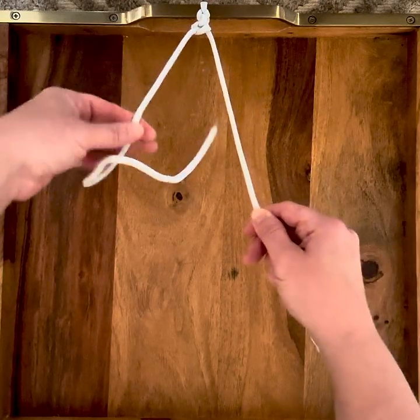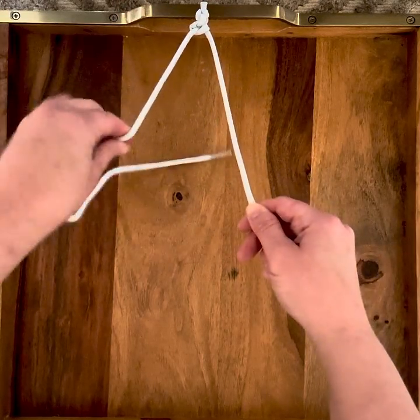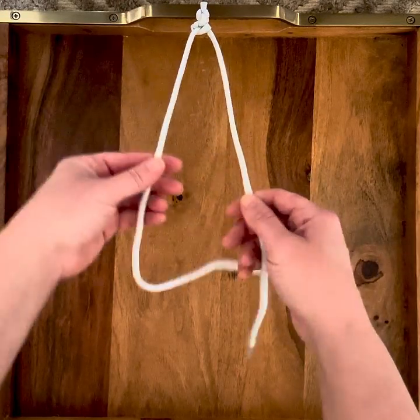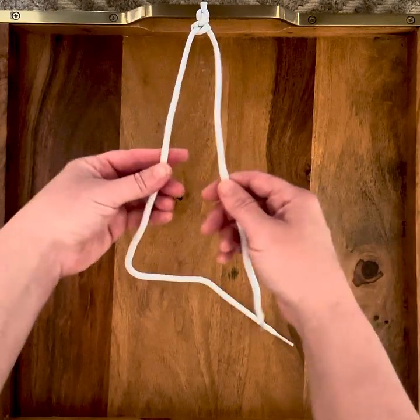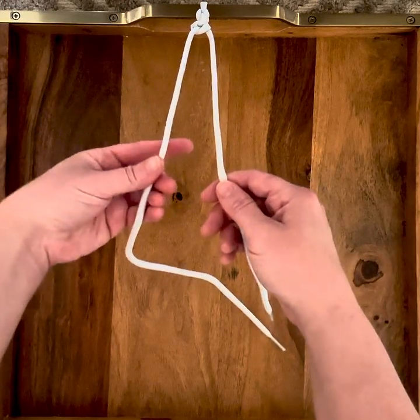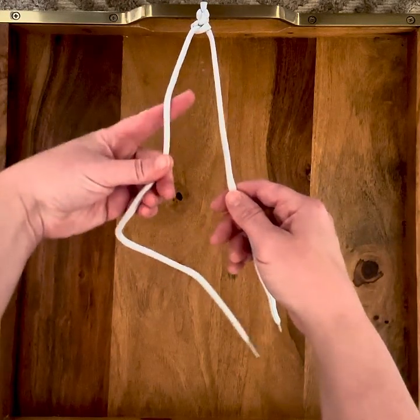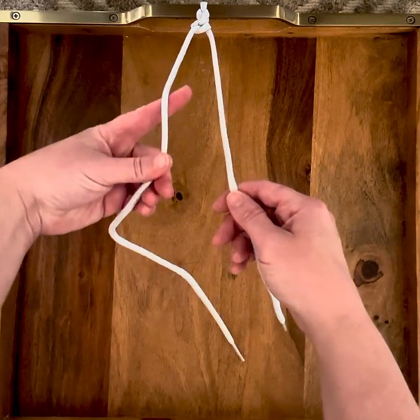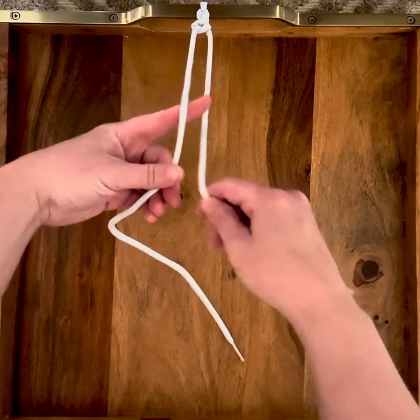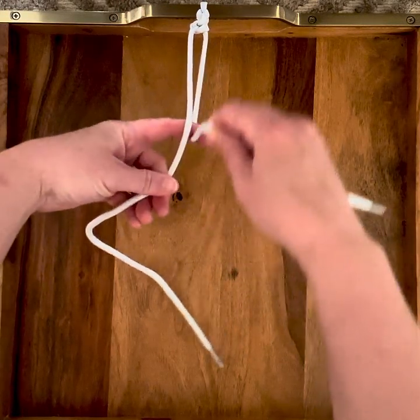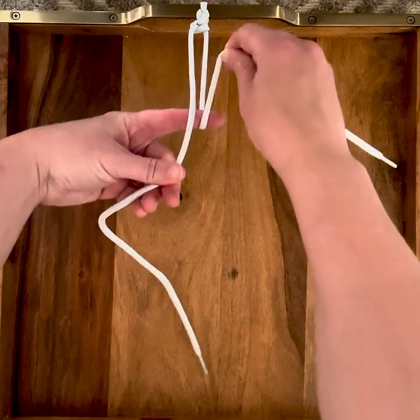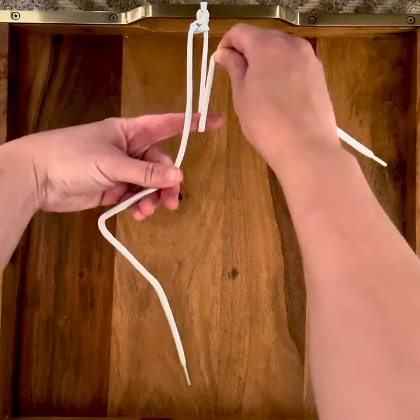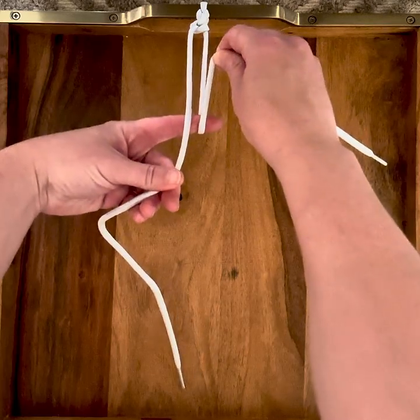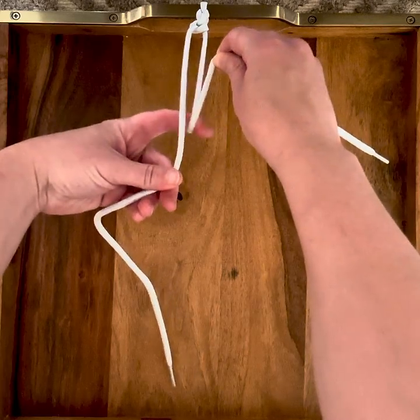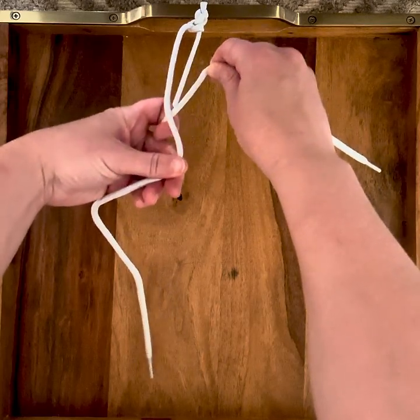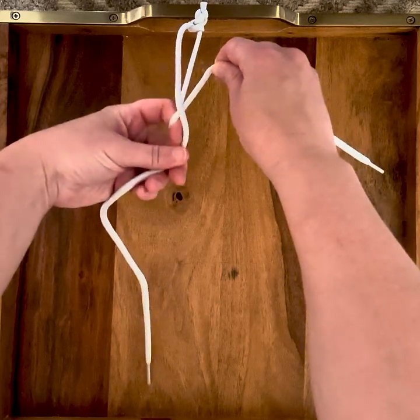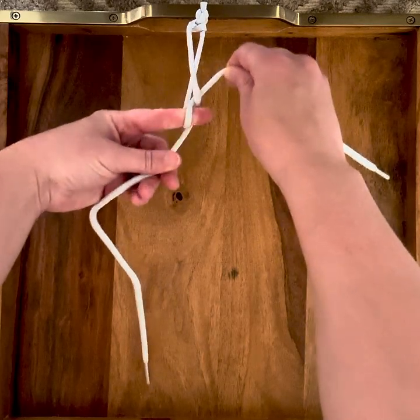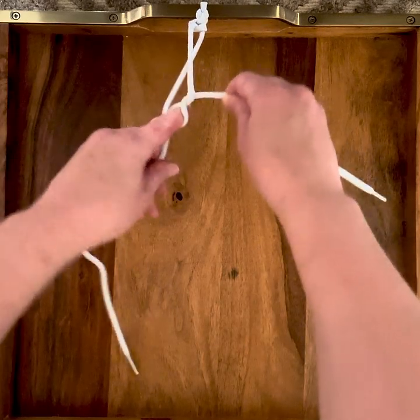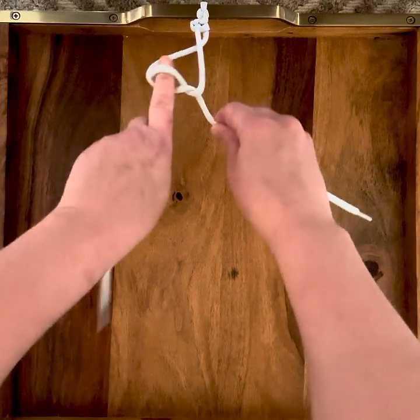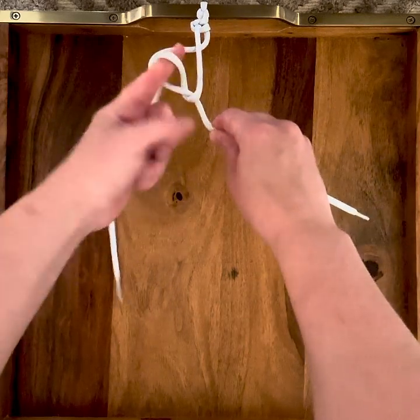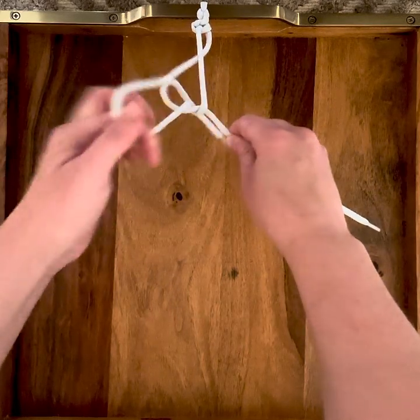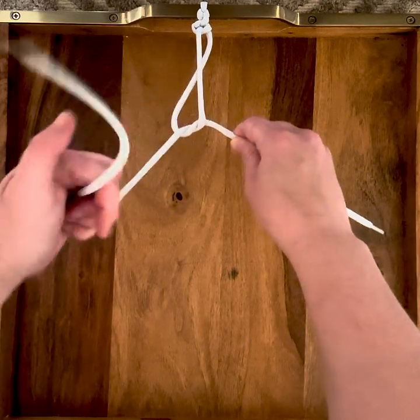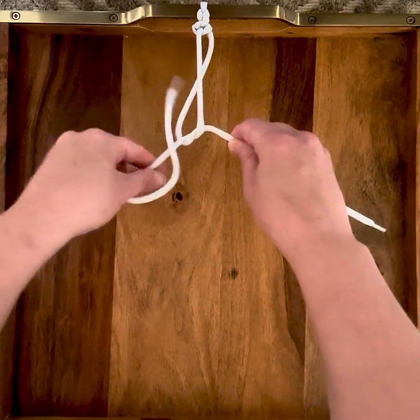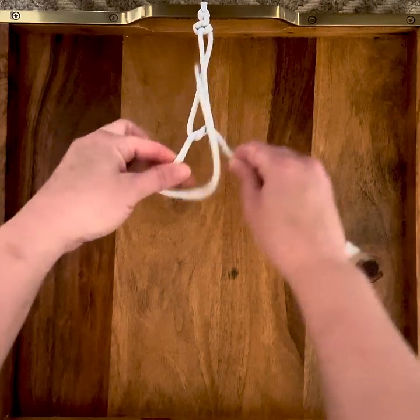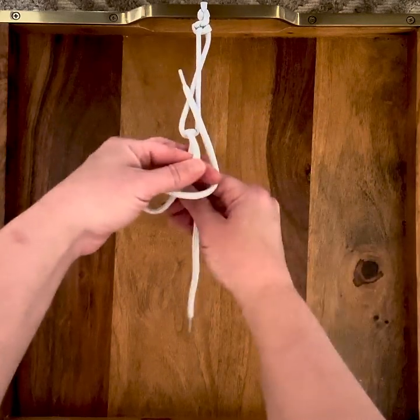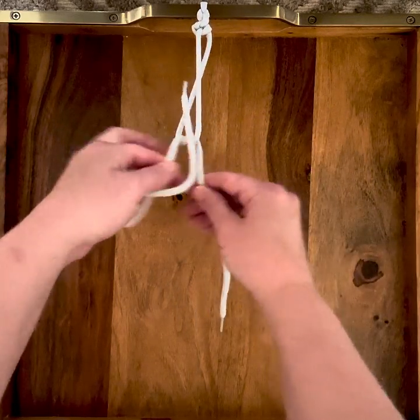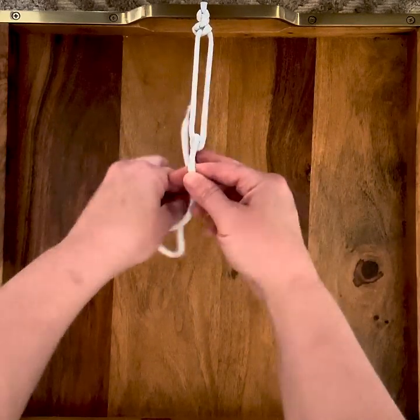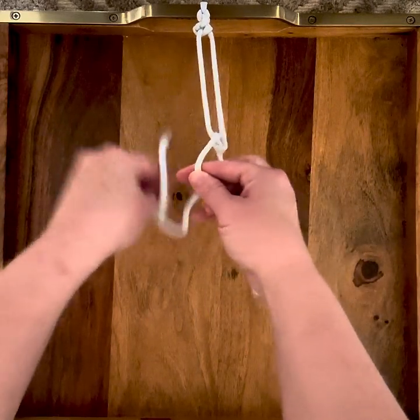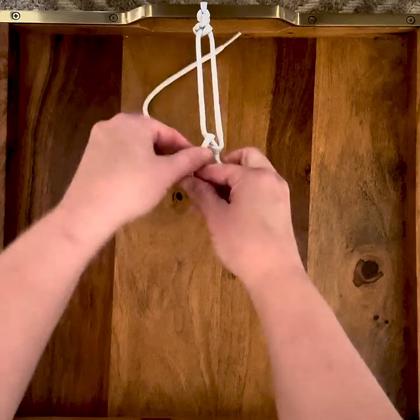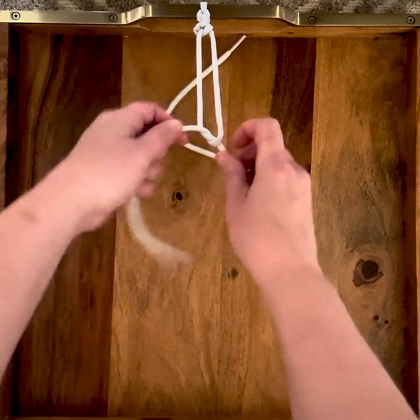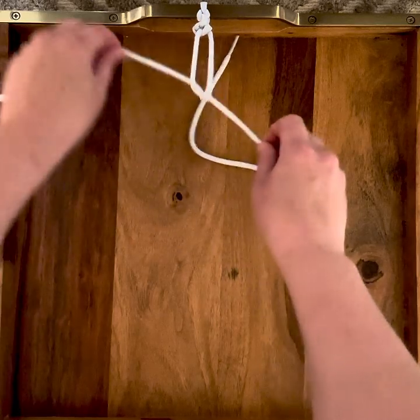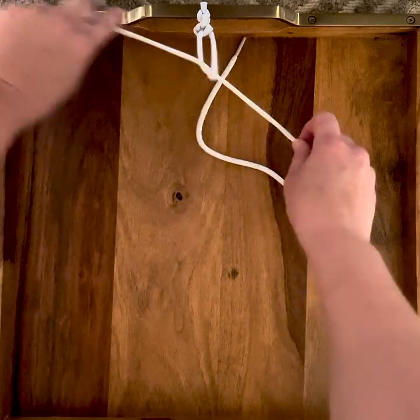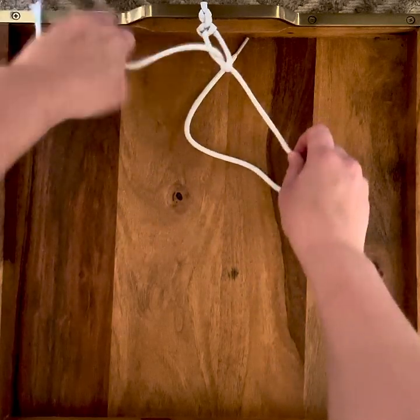Again: forward, around, underneath, pull through, set your knot.